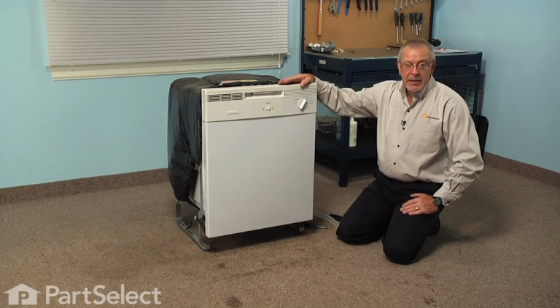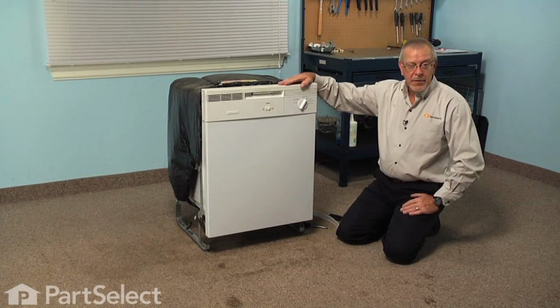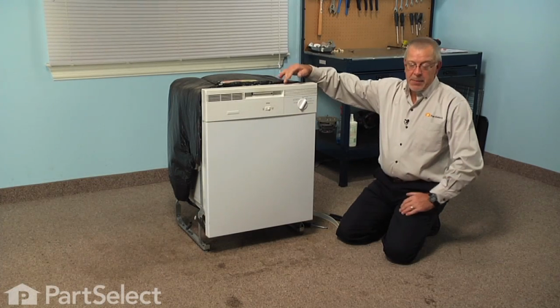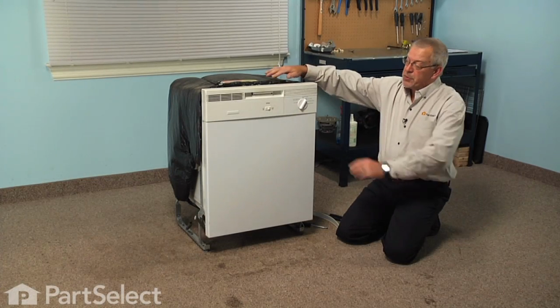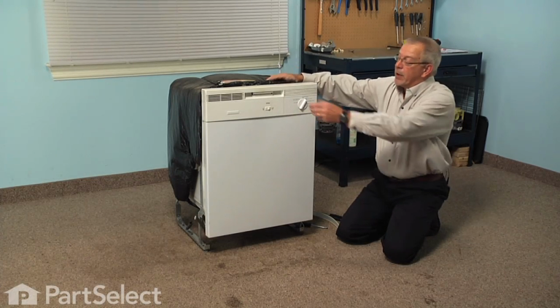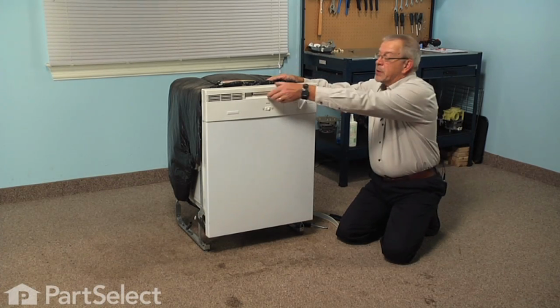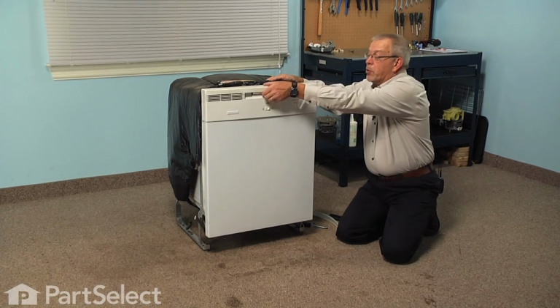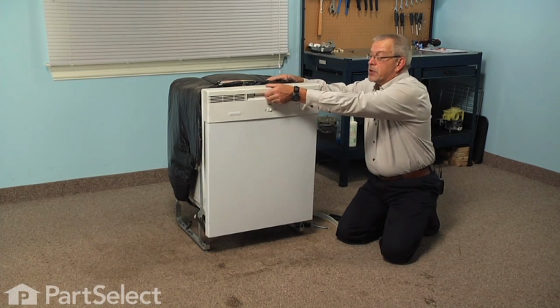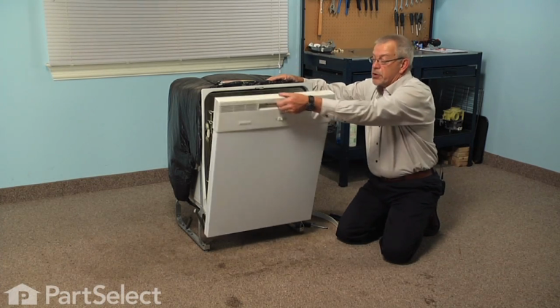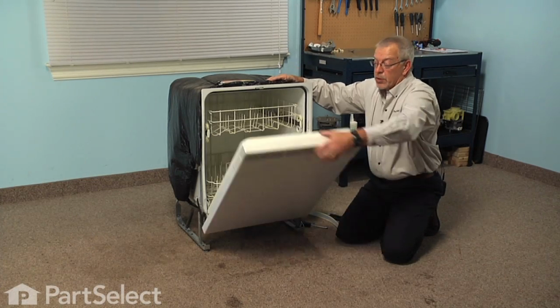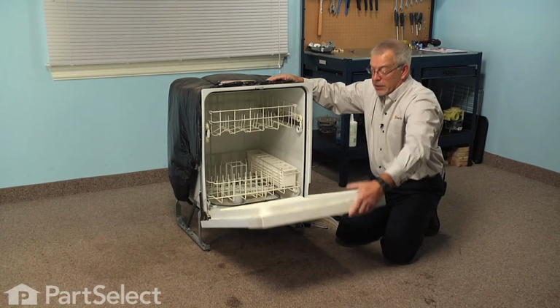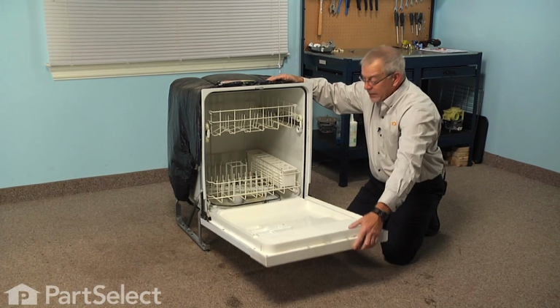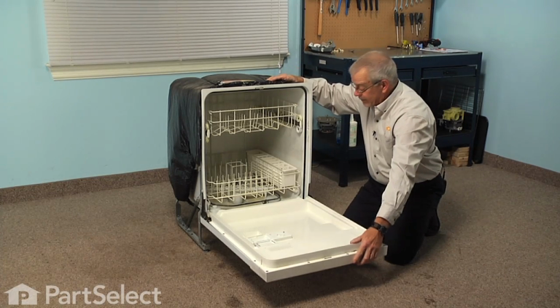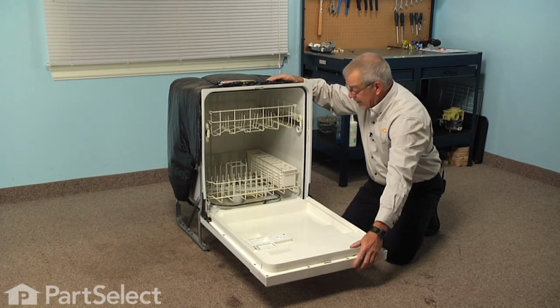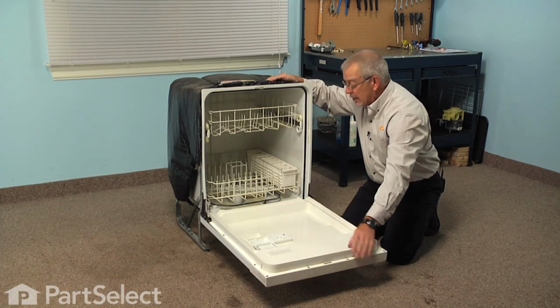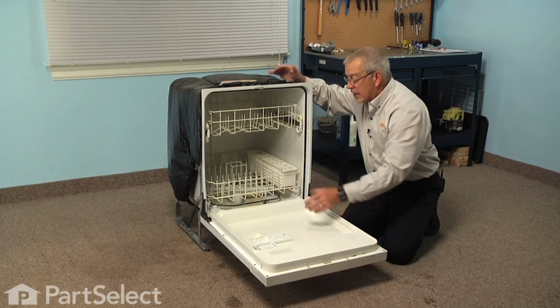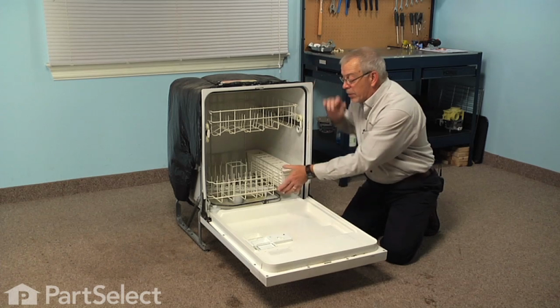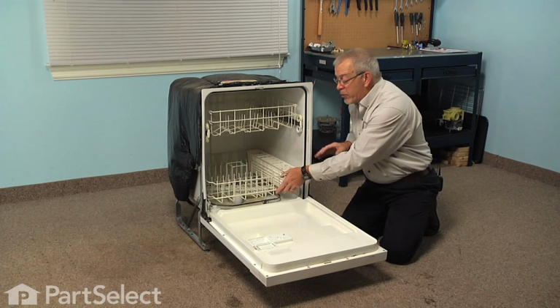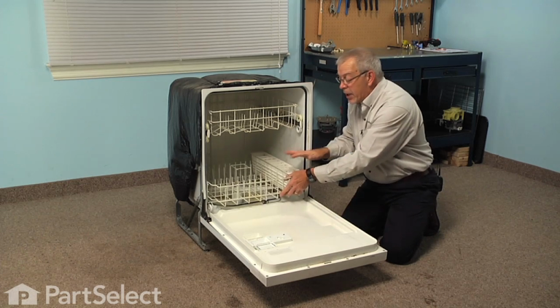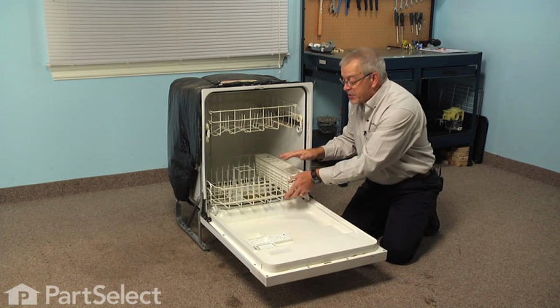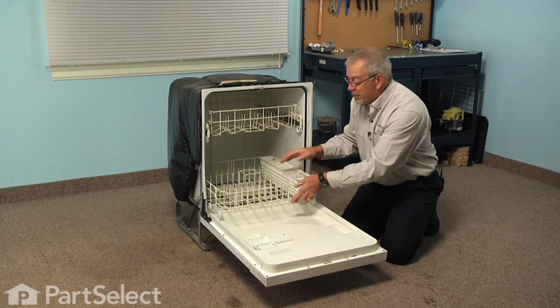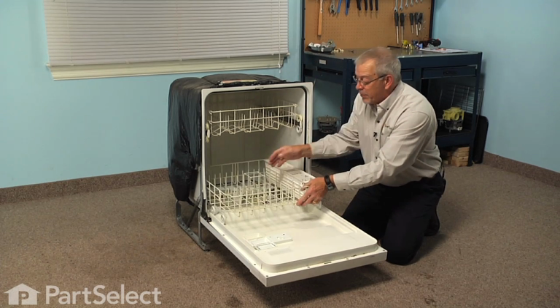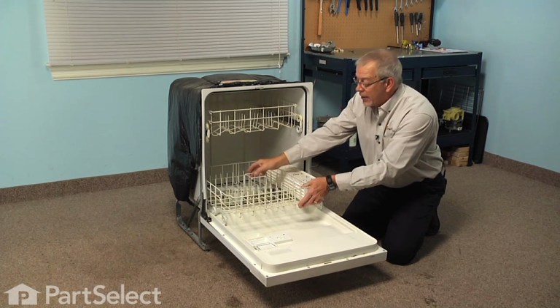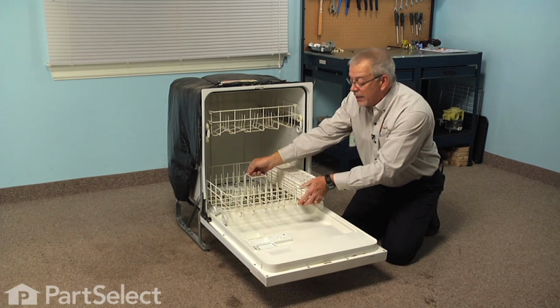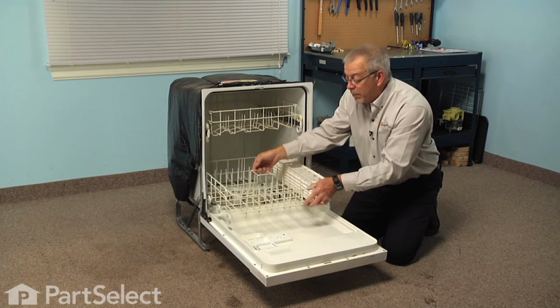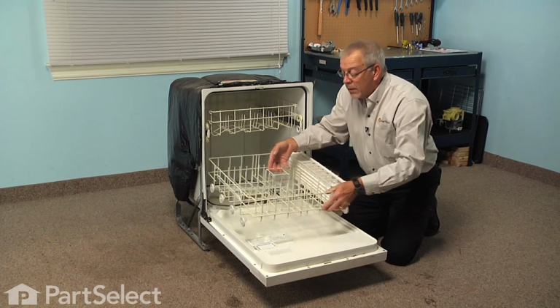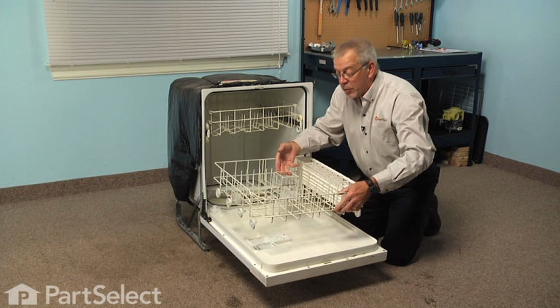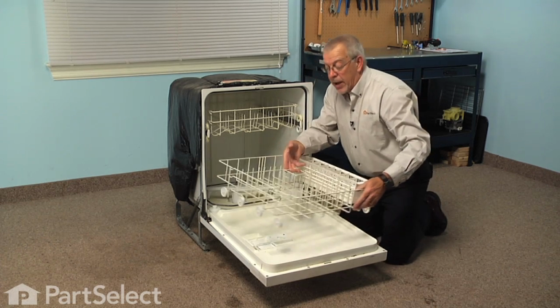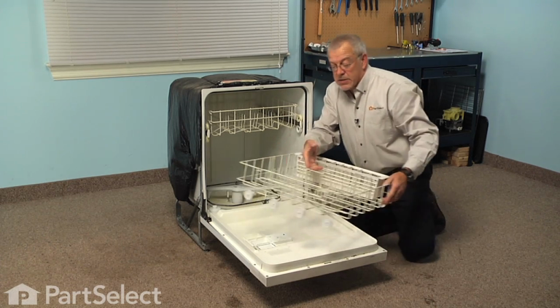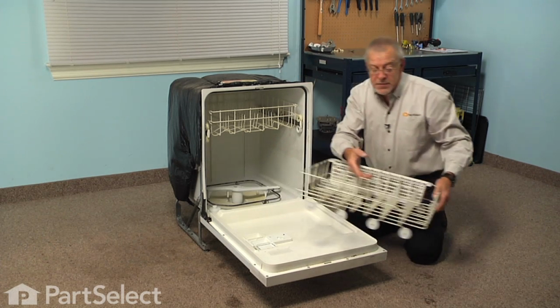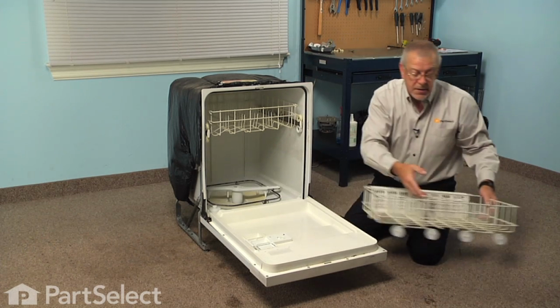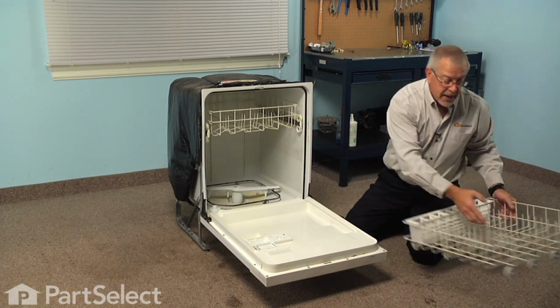The first step in this repair will be to open the dishwasher door completely, then we're going to remove any items that are on the bottom rack and then remove the rack itself and set it aside.